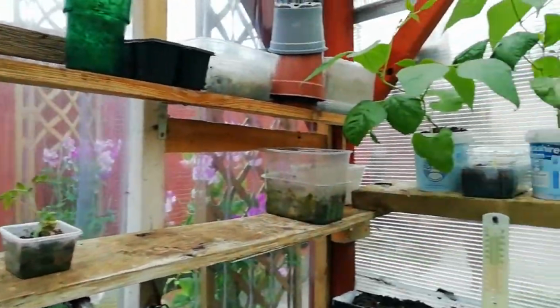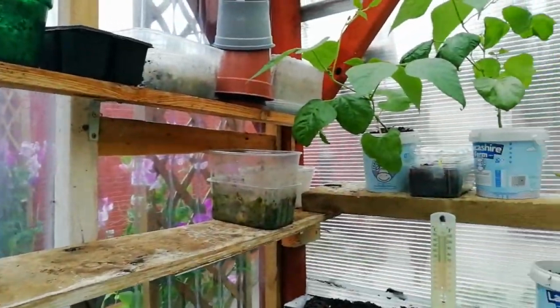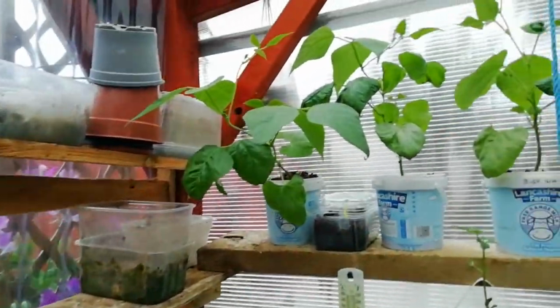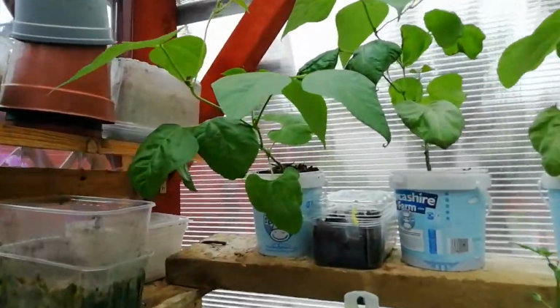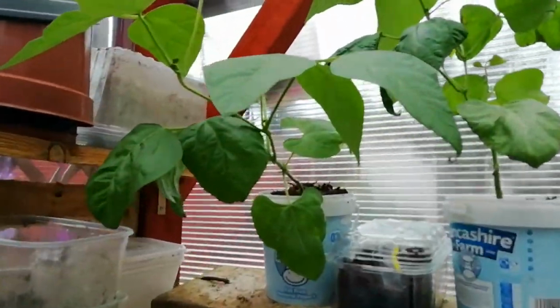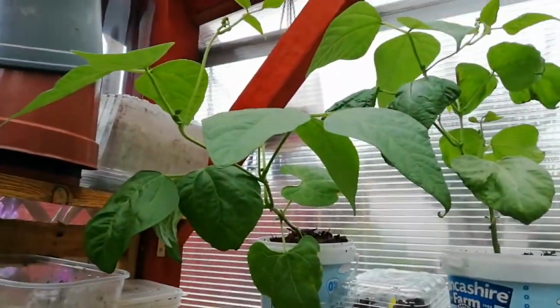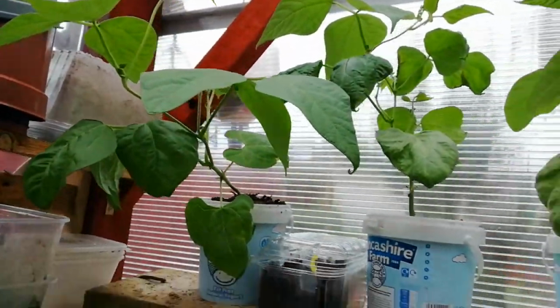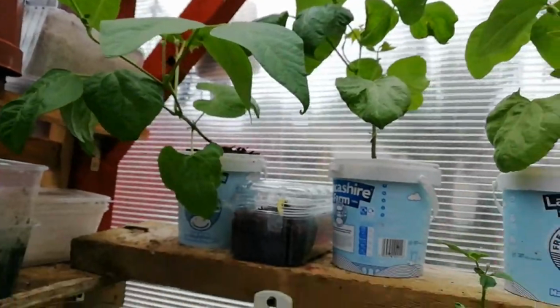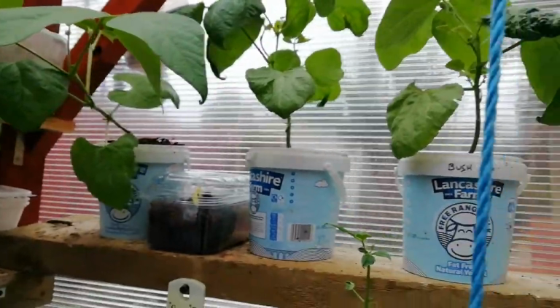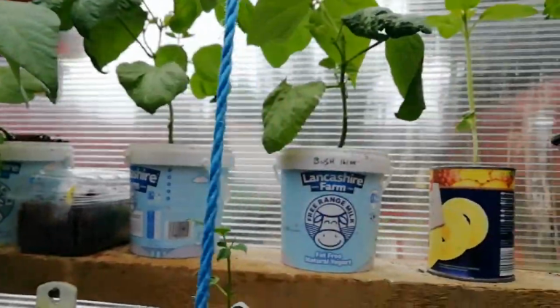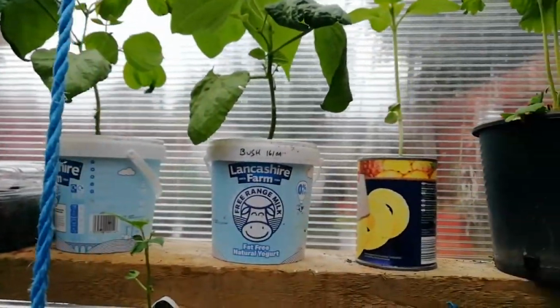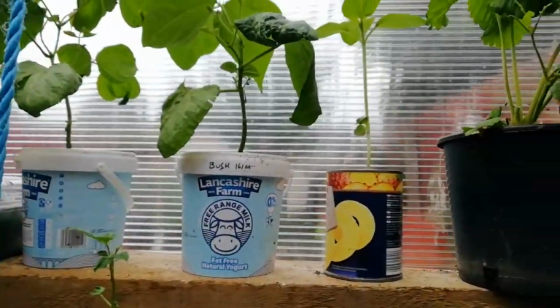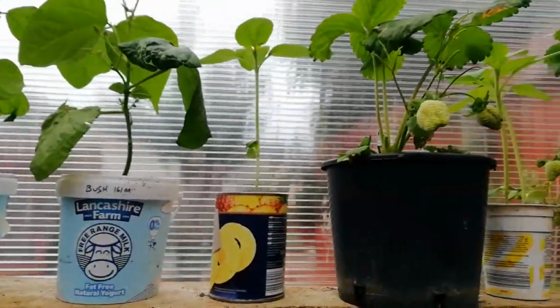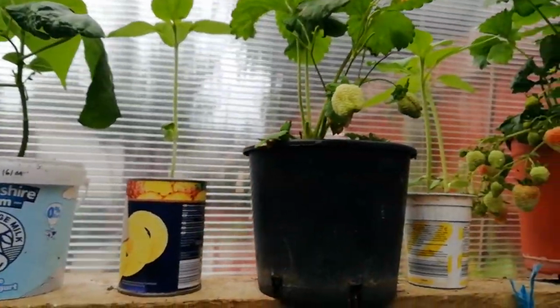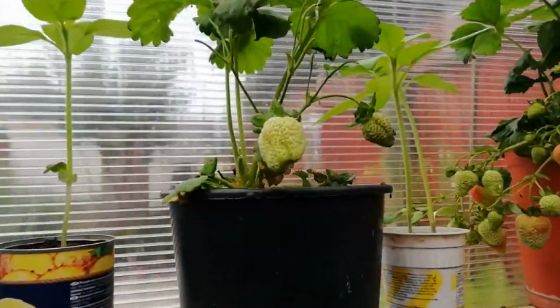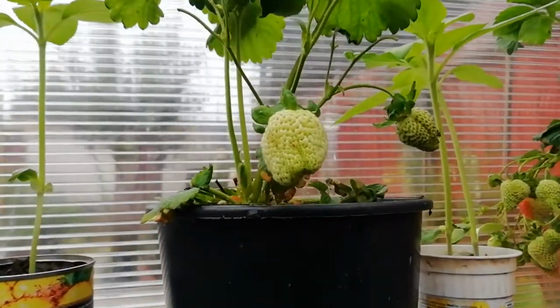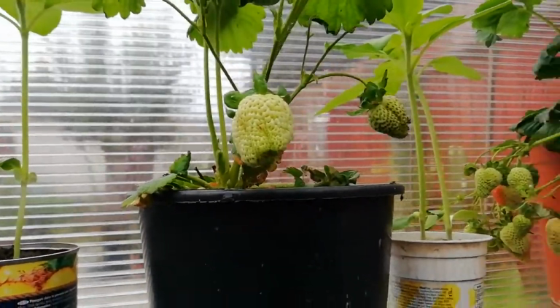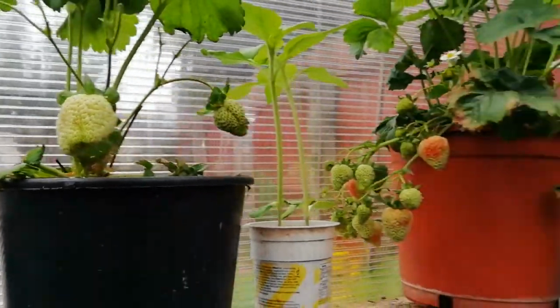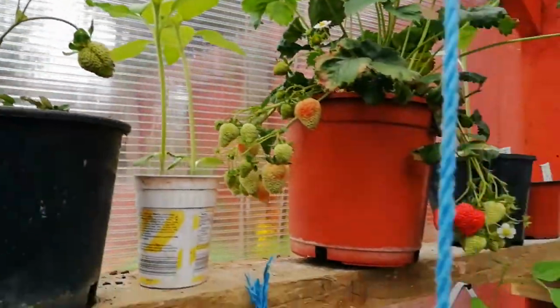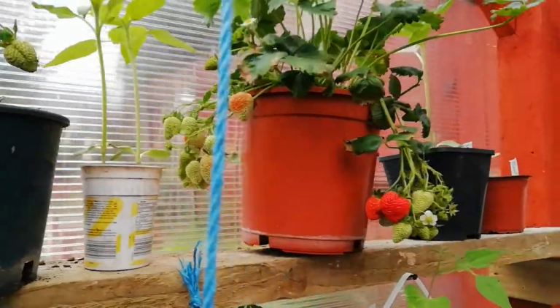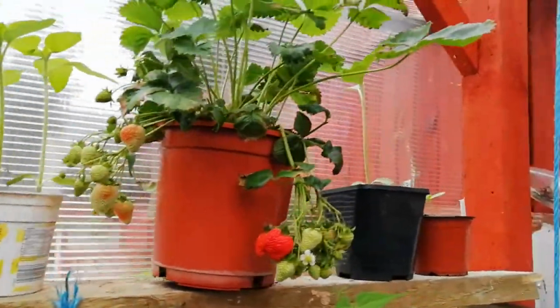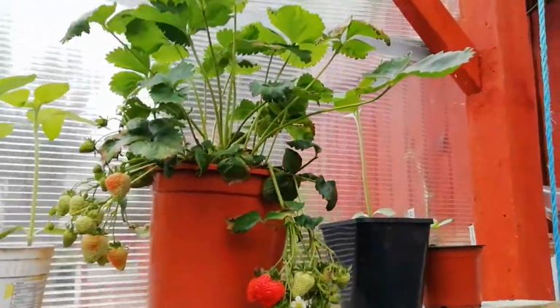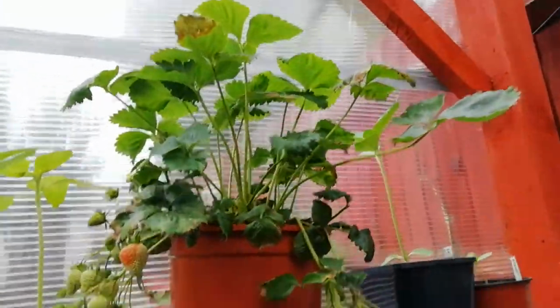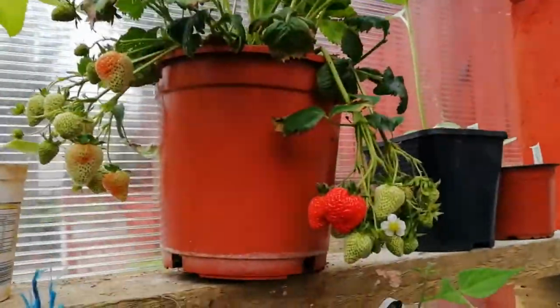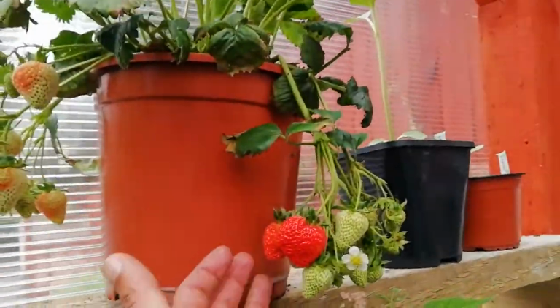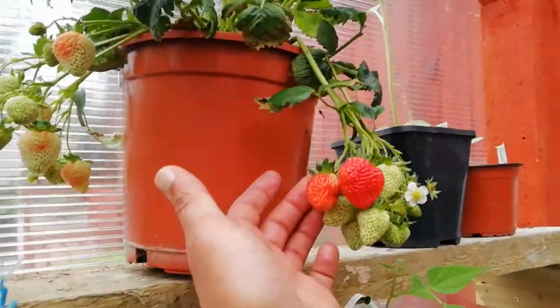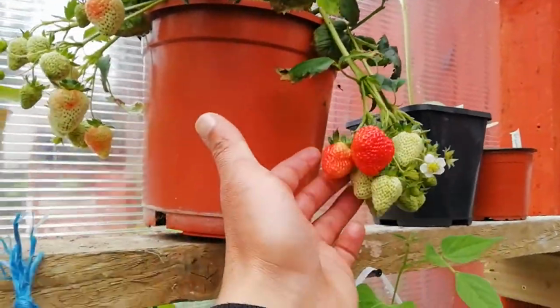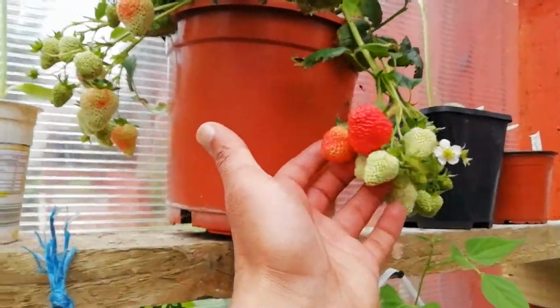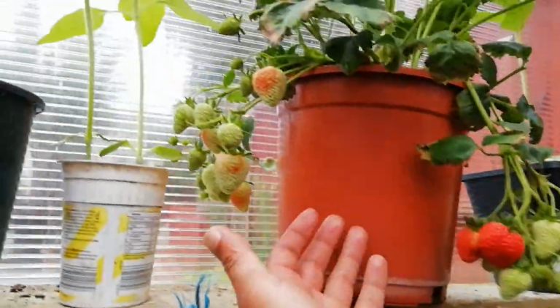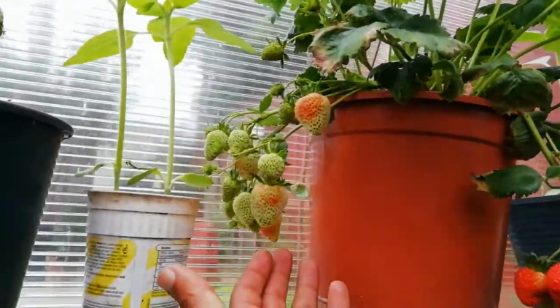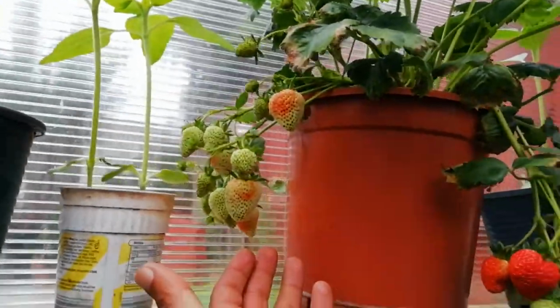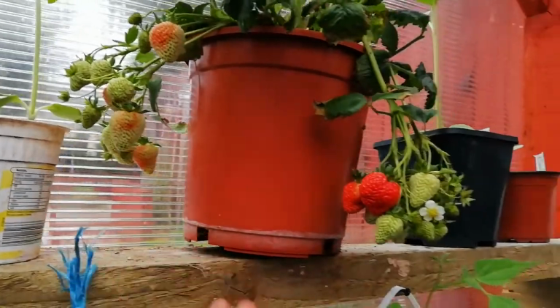Bush bean on the tops in yogurt pots, sunflower, strawberries — strawberries beginning to change color.